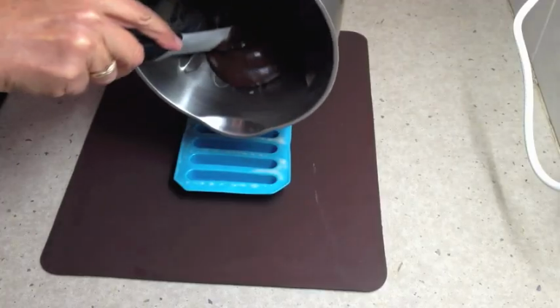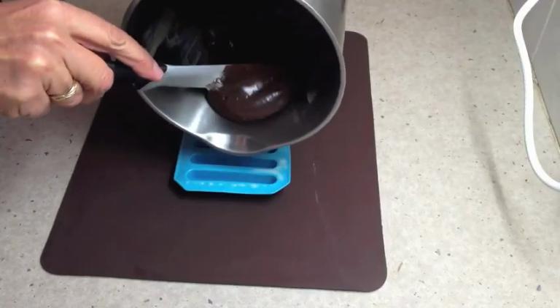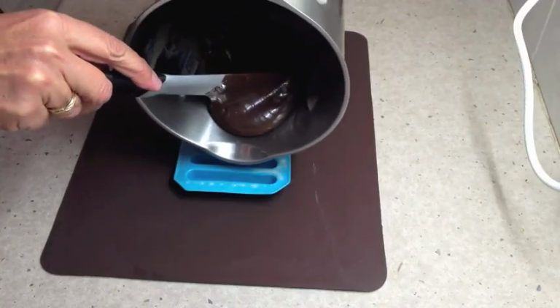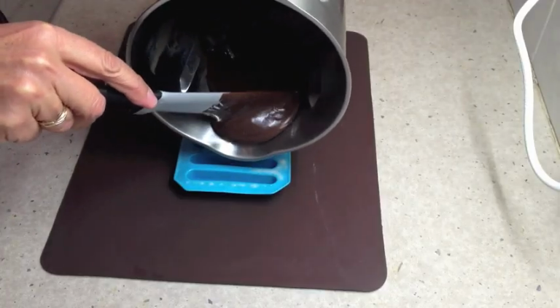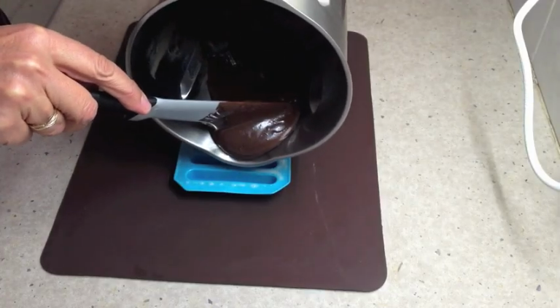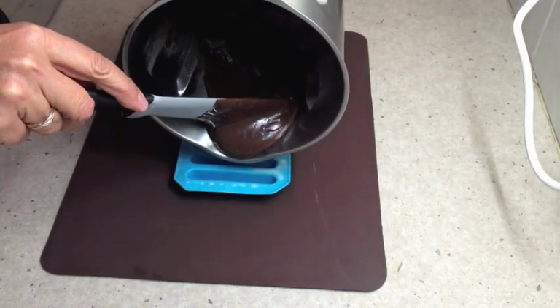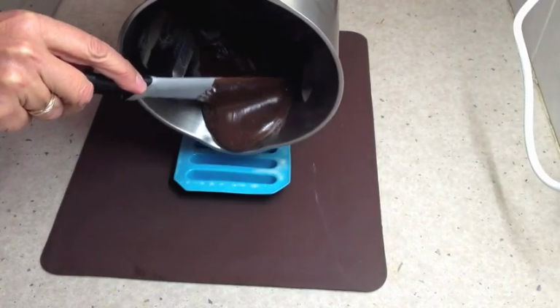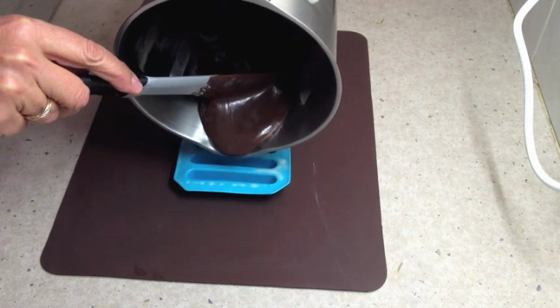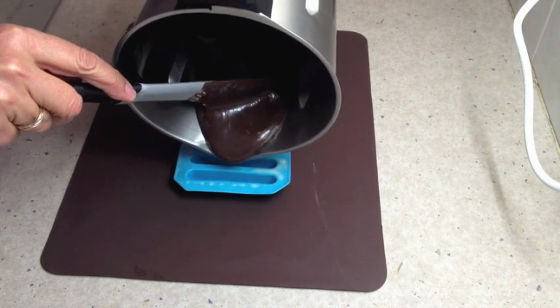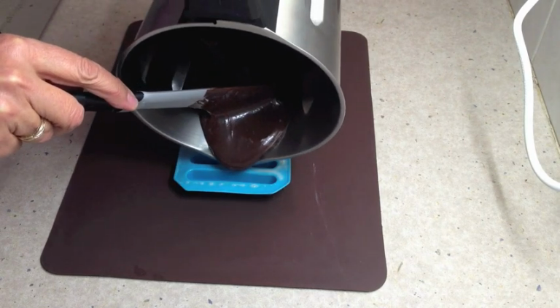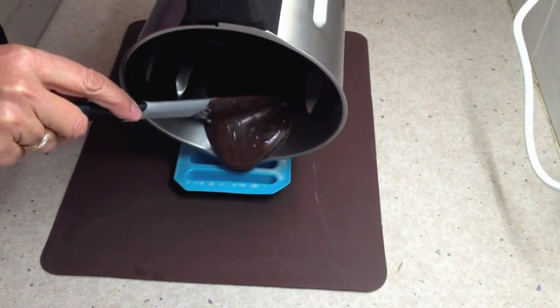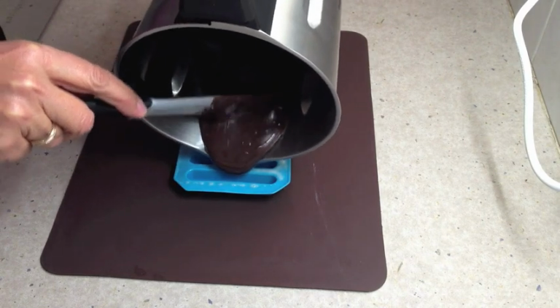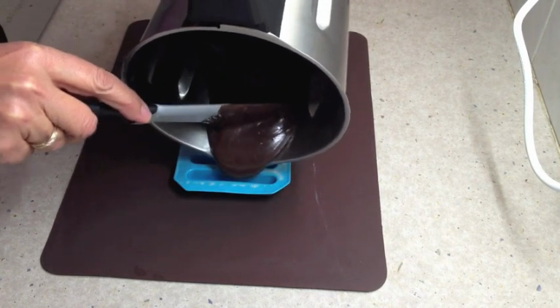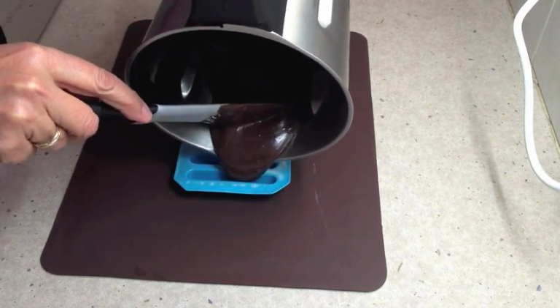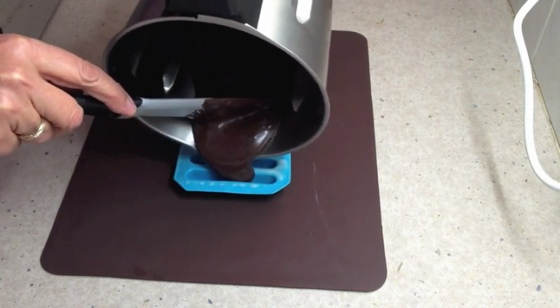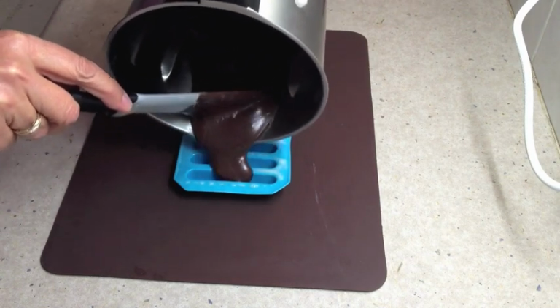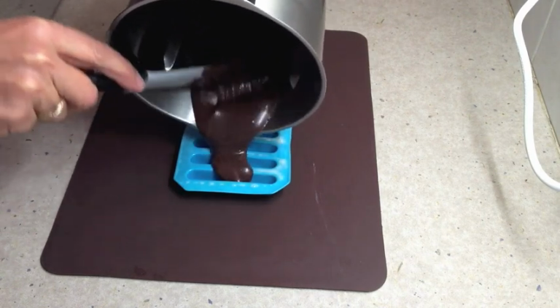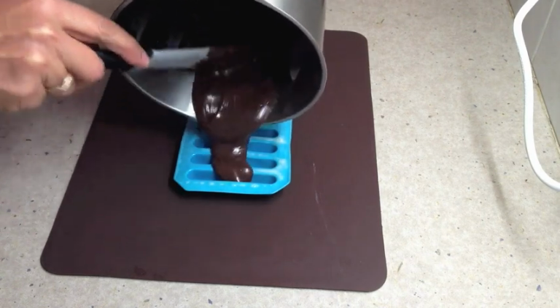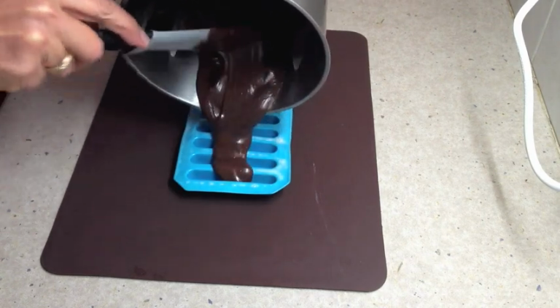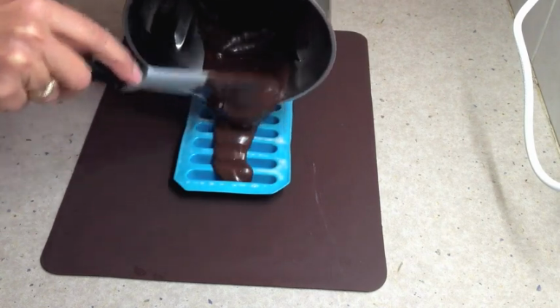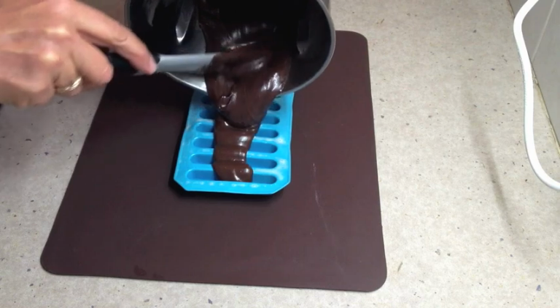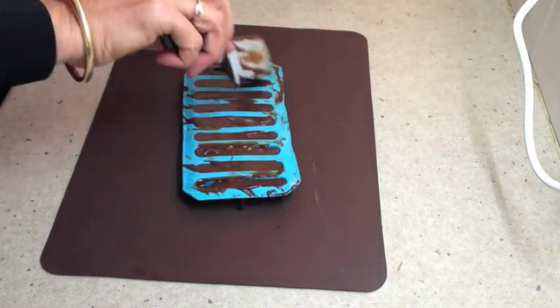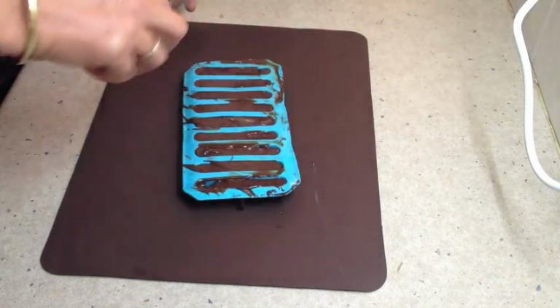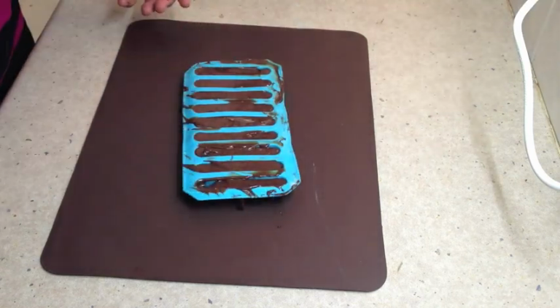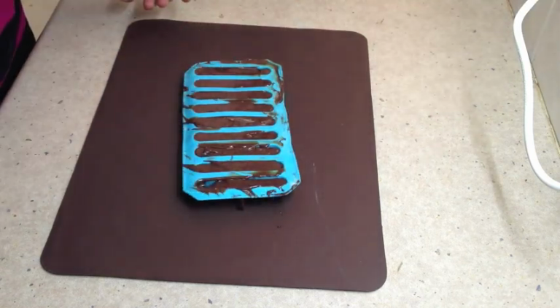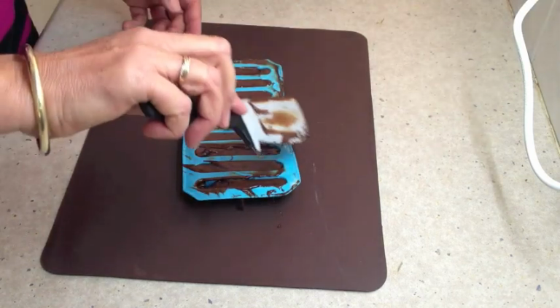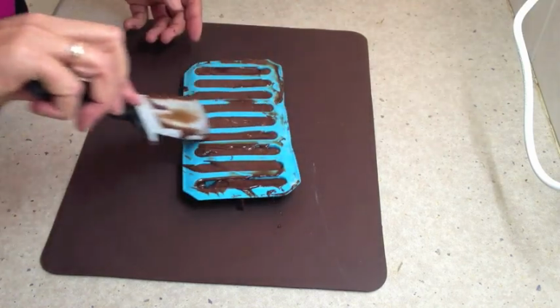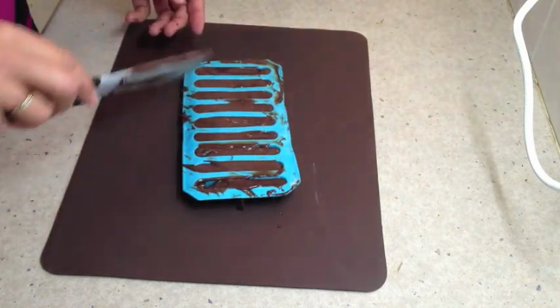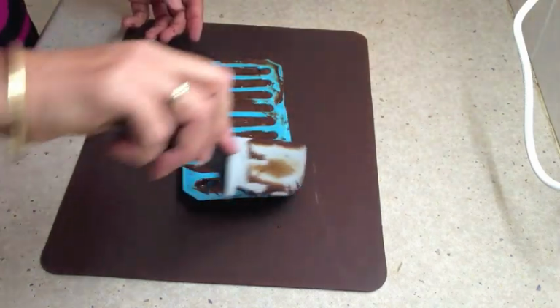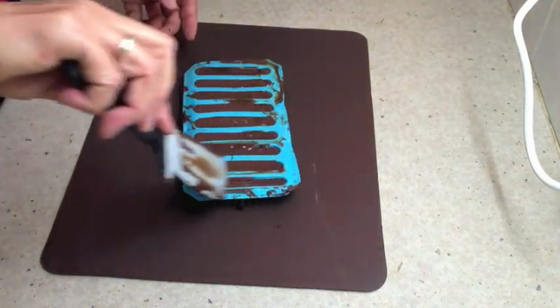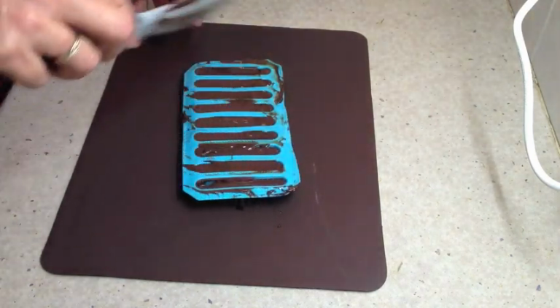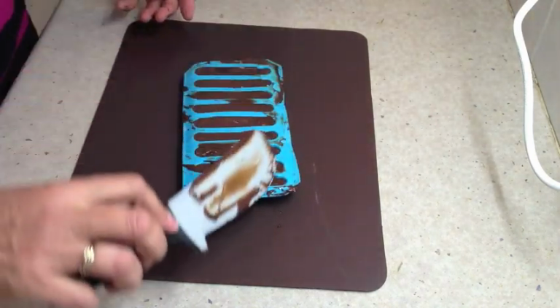Now you spread the mixture into some ice cube trays in the shape of fingers and pop them in the fridge for about half an hour to set.